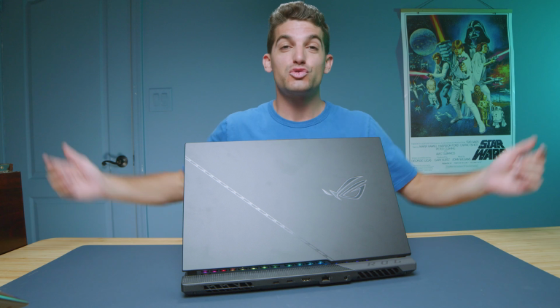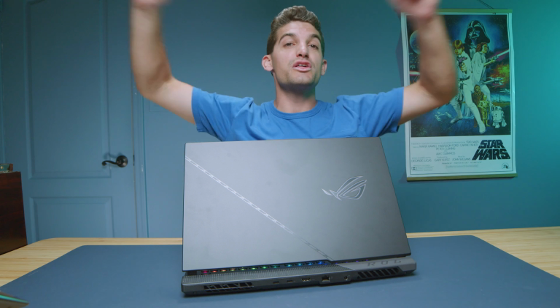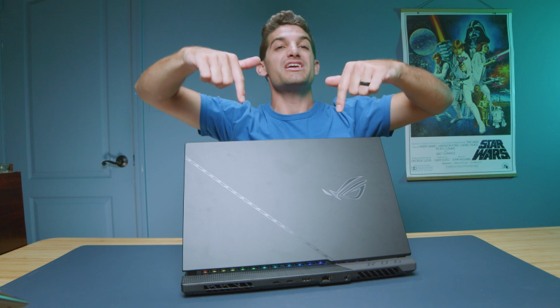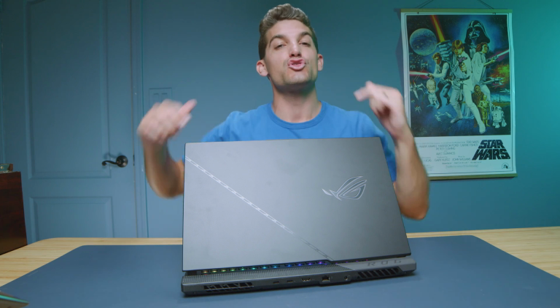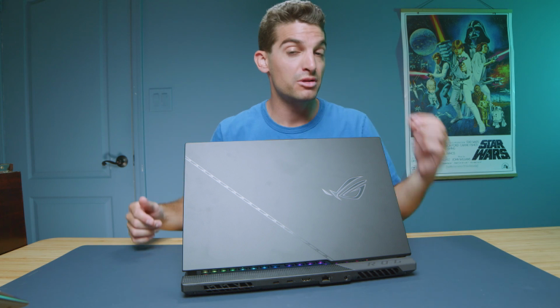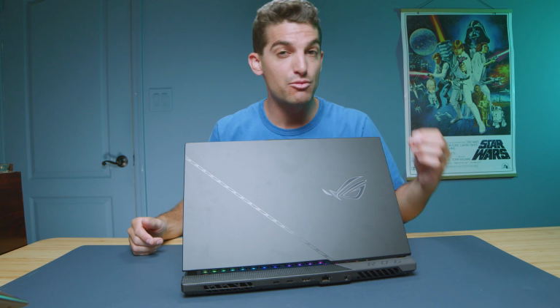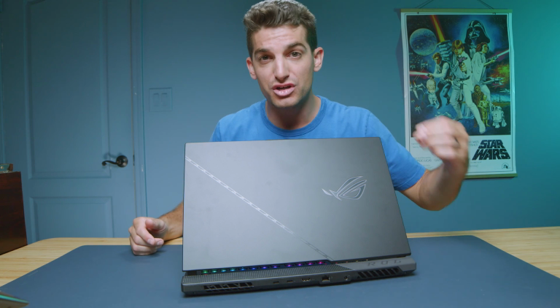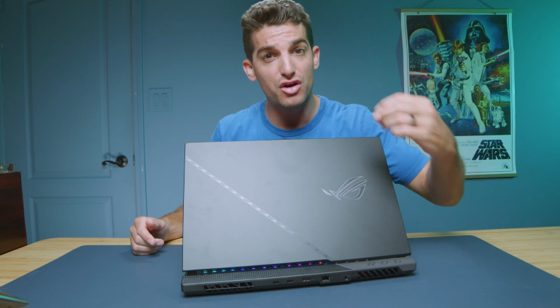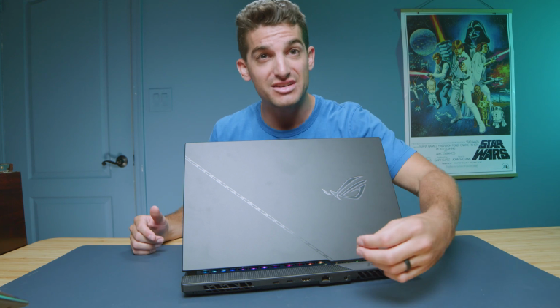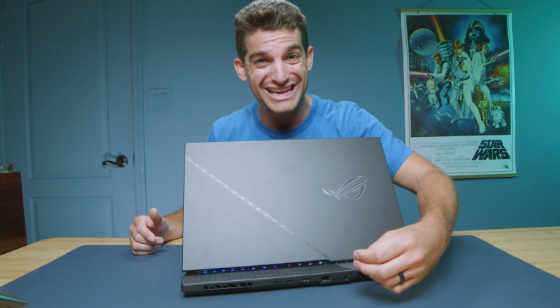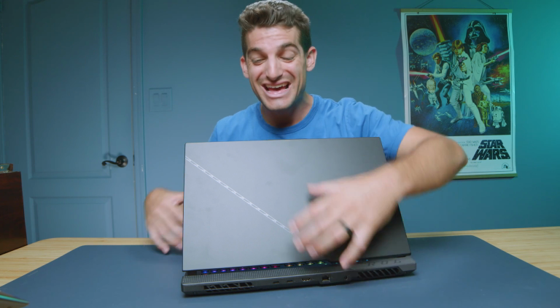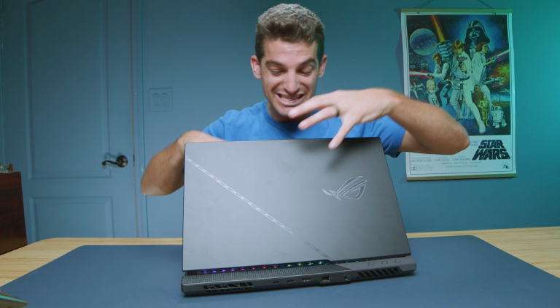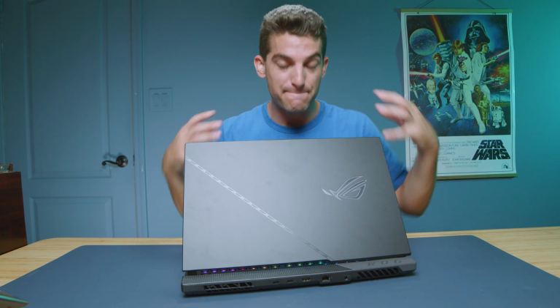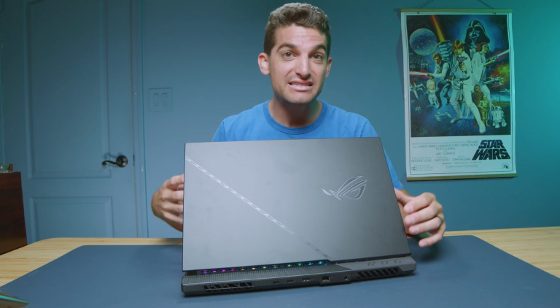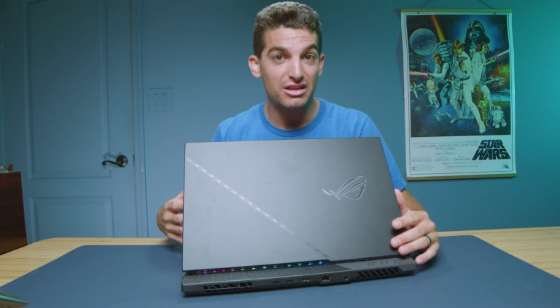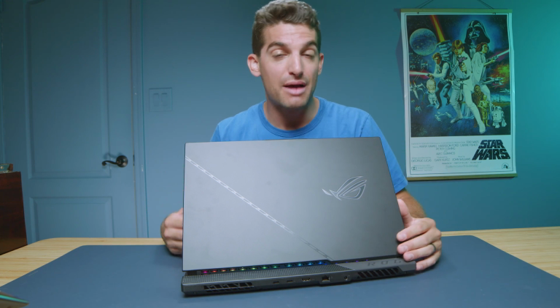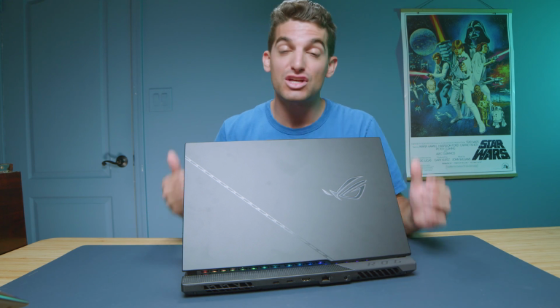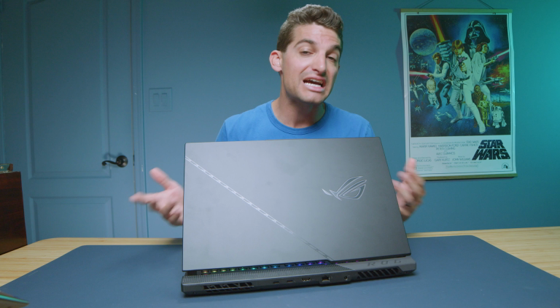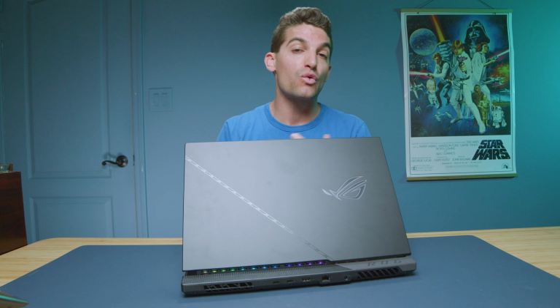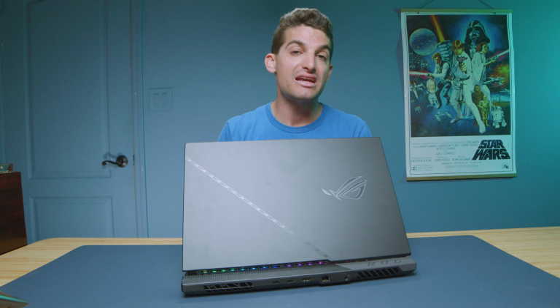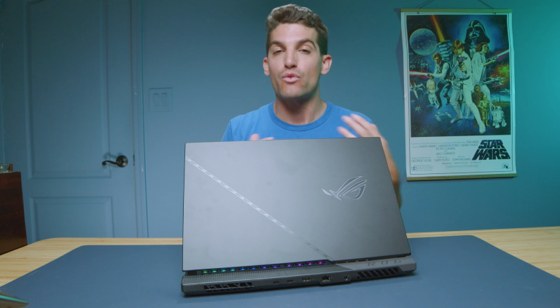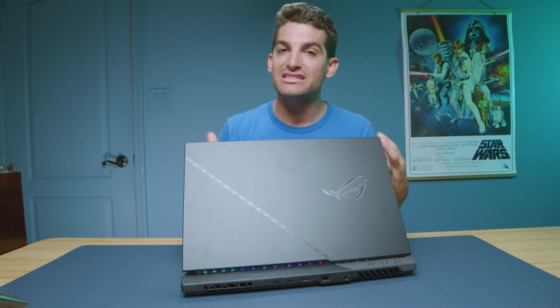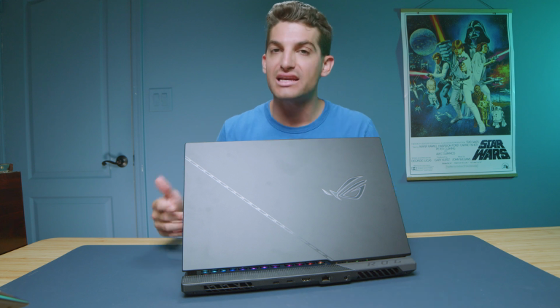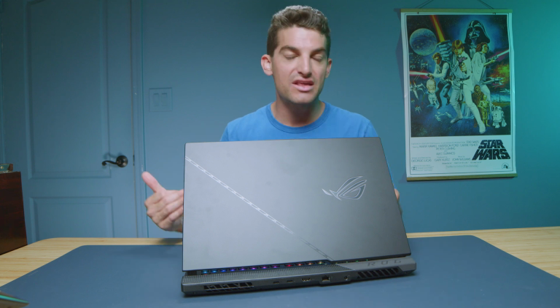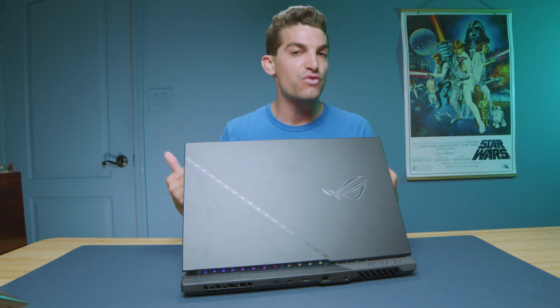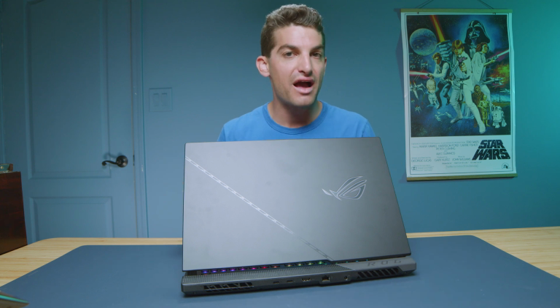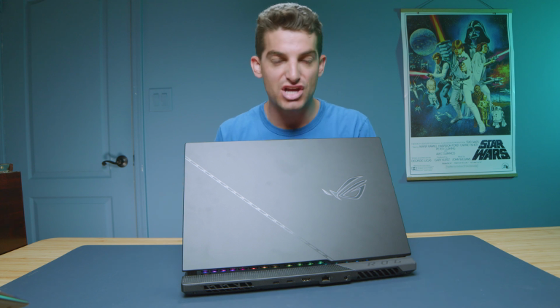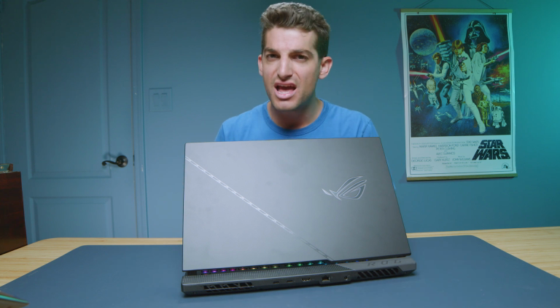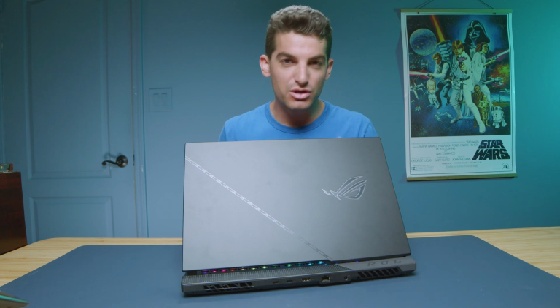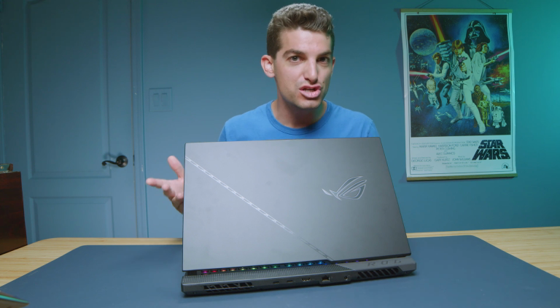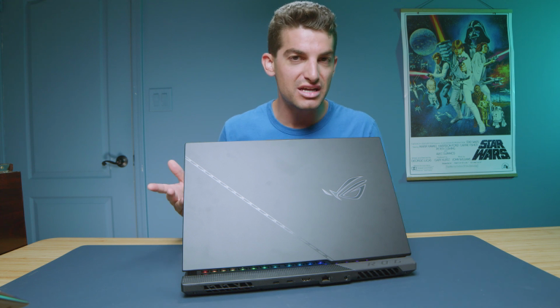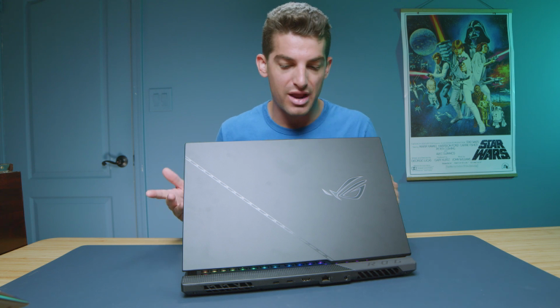The 2023 ASUS Republic of Gamers Strix Scar 17 is a beast of a laptop. It comes with the RTX 4090 and a Ryzen 9 7945HX, as well as 32 gigs of RAM.